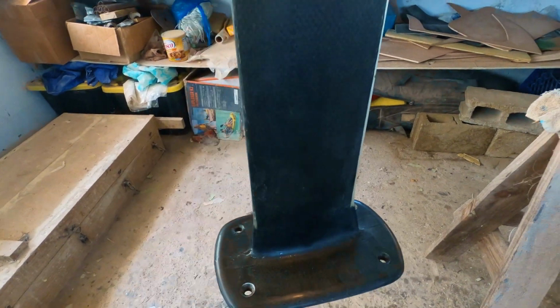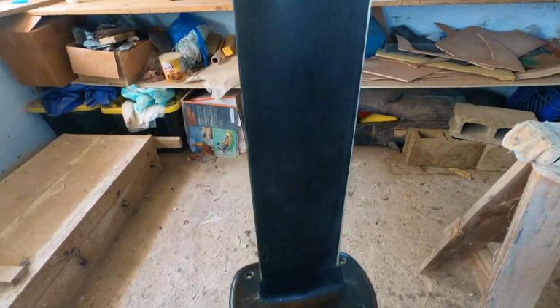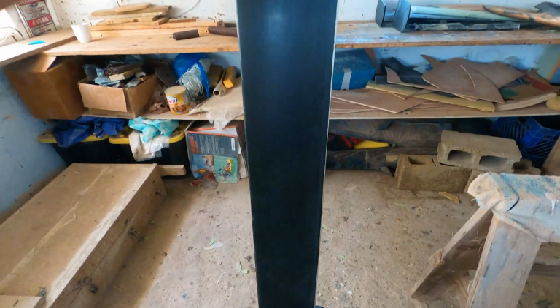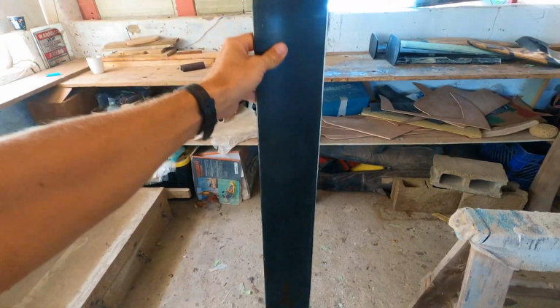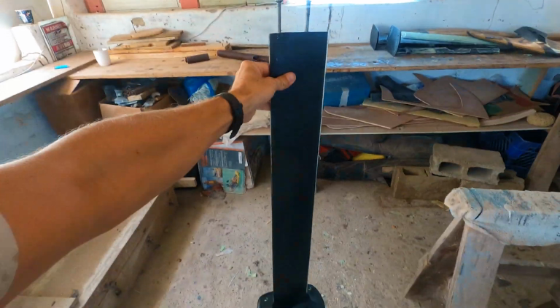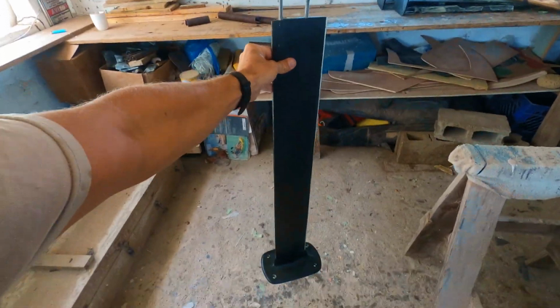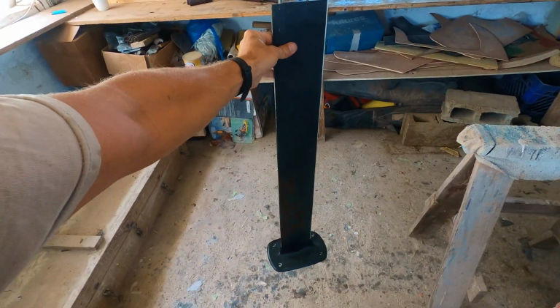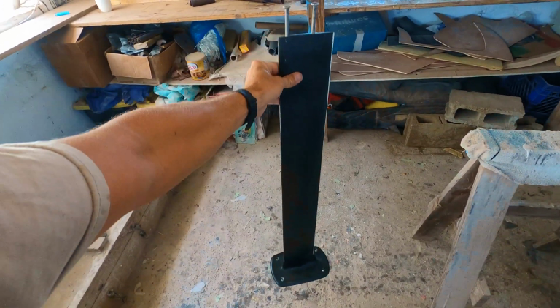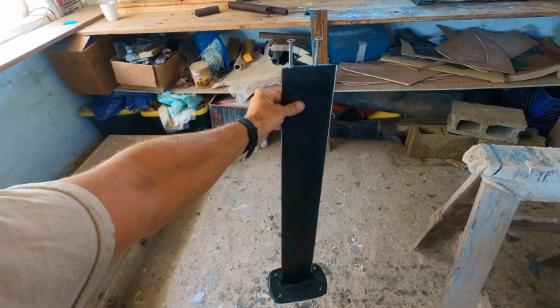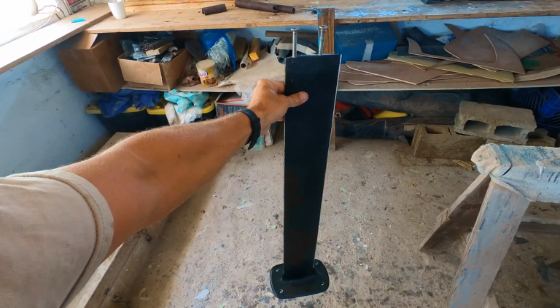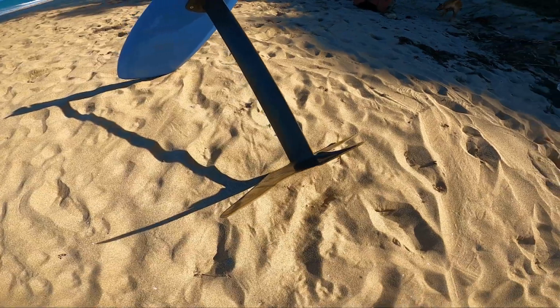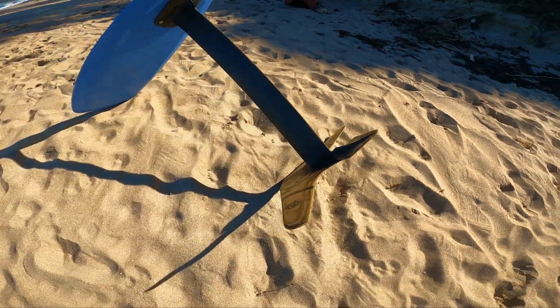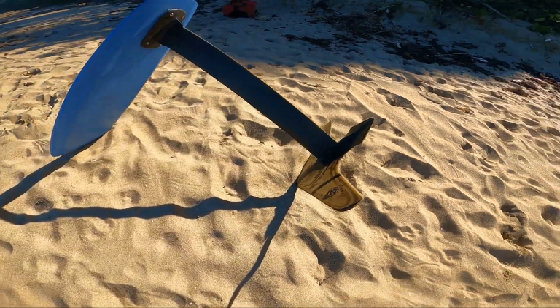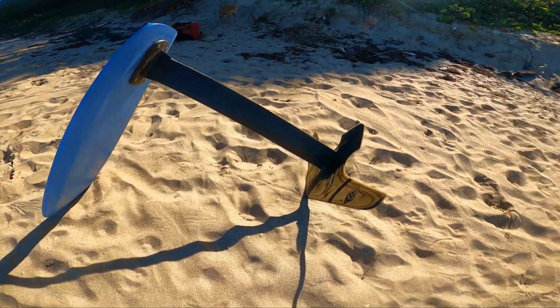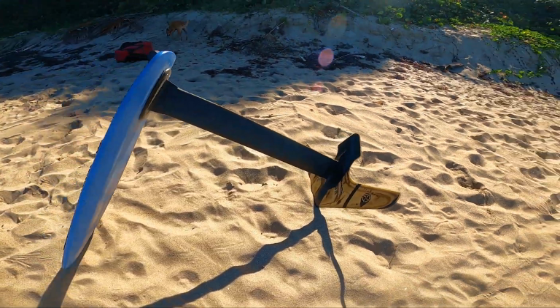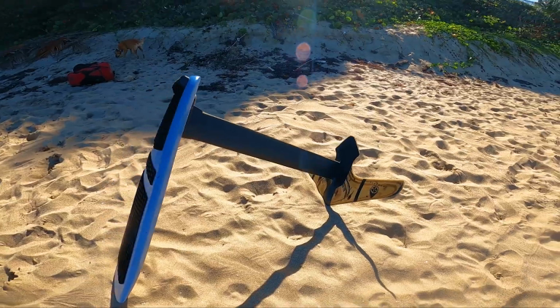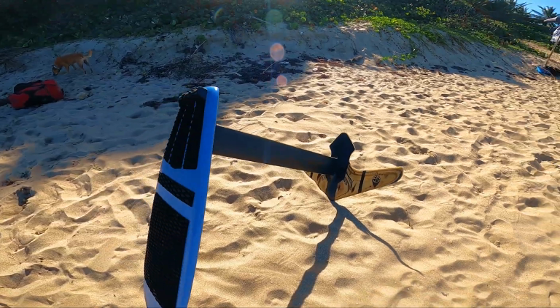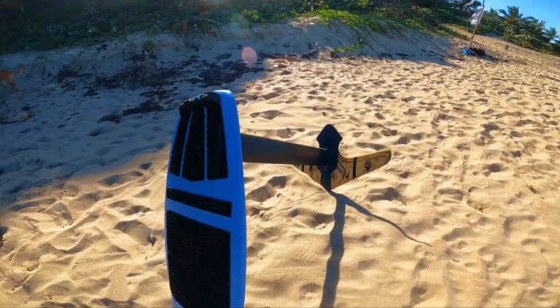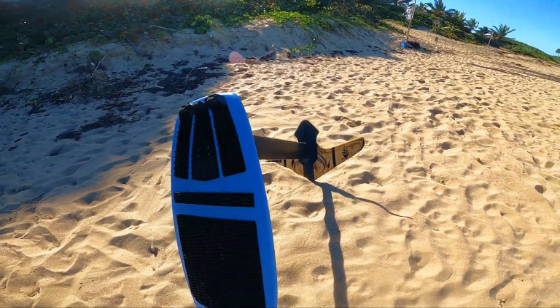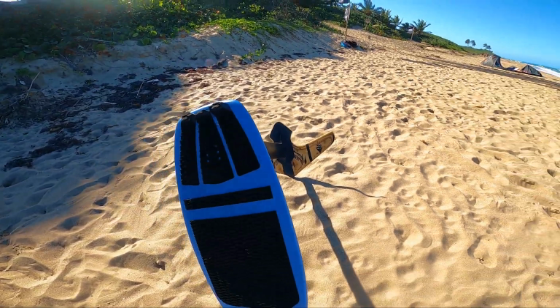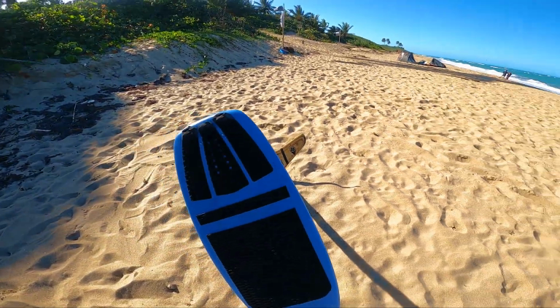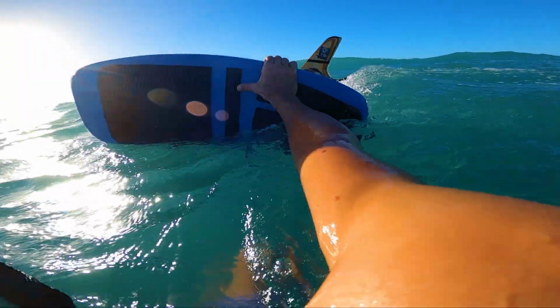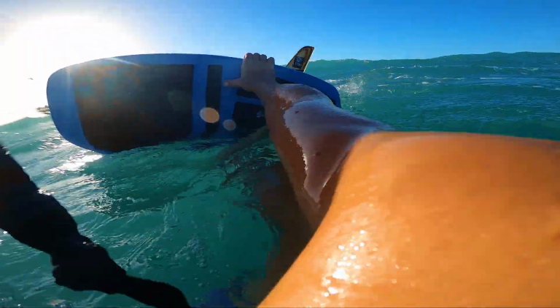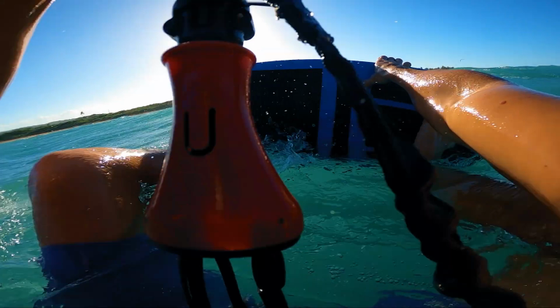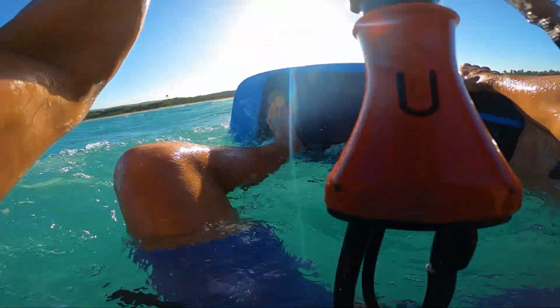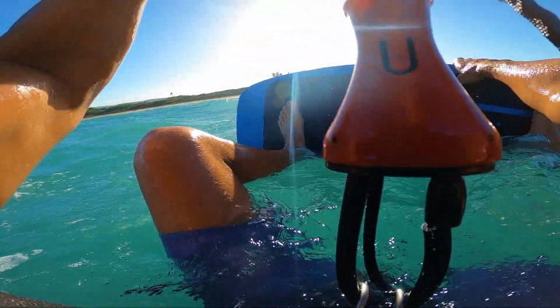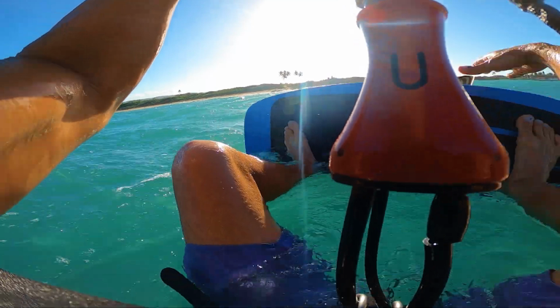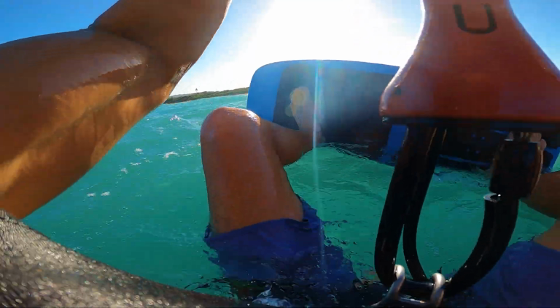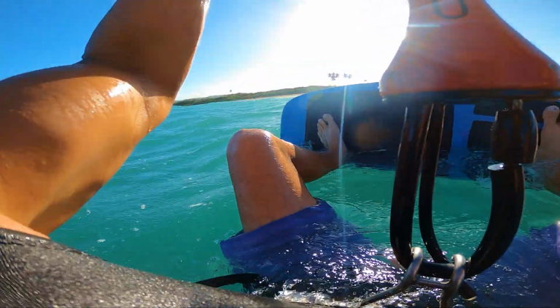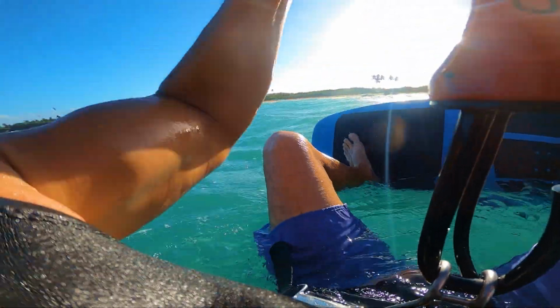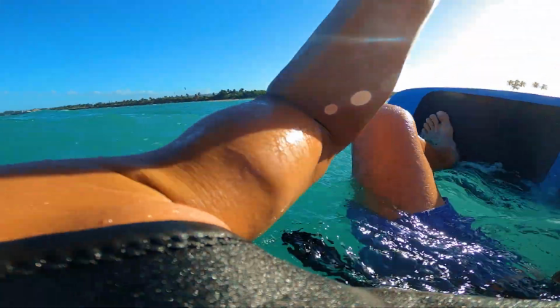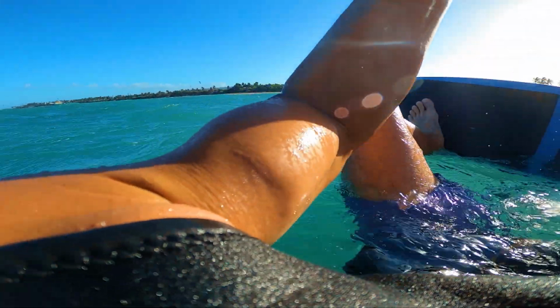That's it, my mast is done. I hope this video gave you ideas on how to build your own hydrofoil mast. Next time I'll be doing a hydrofoil video on how to make the actual foil. Thanks for watching and see you next time.